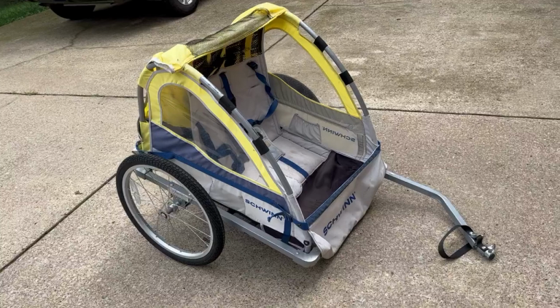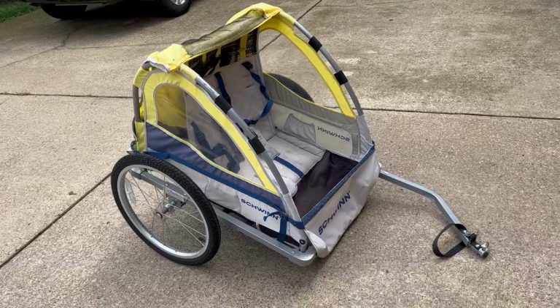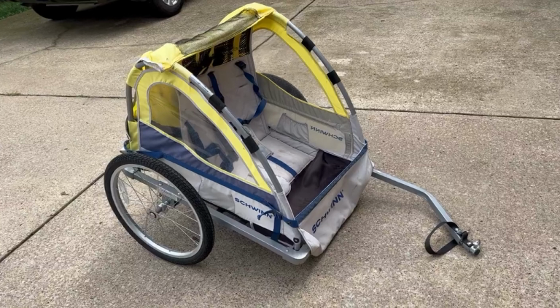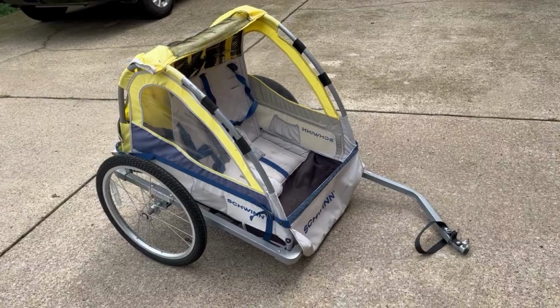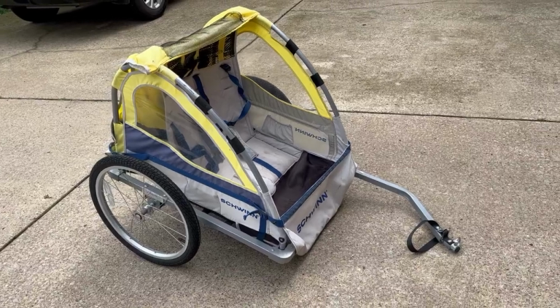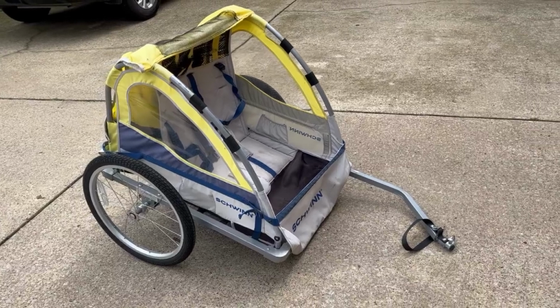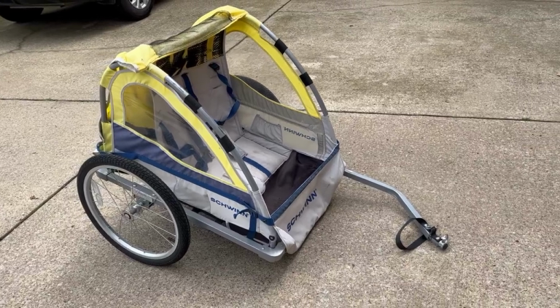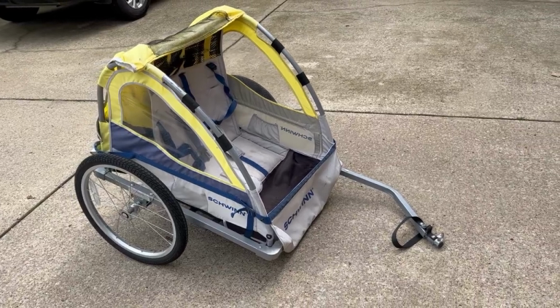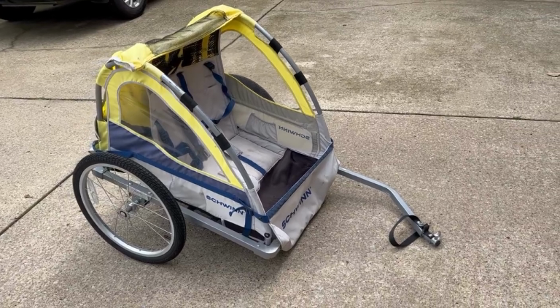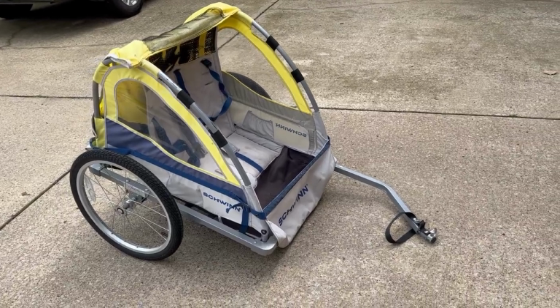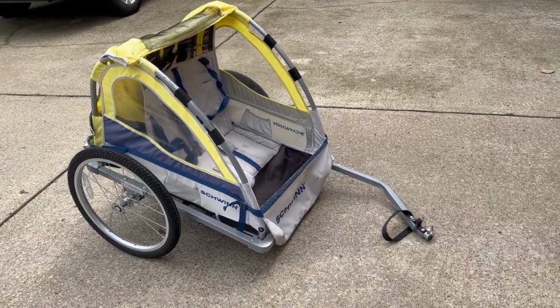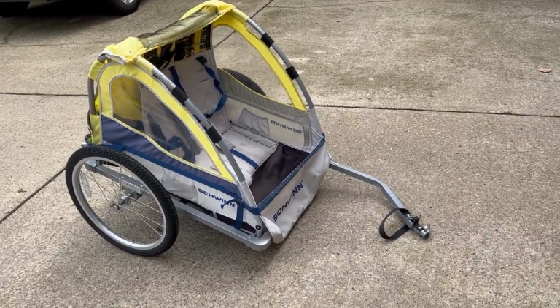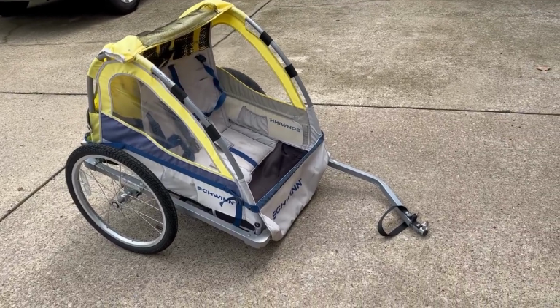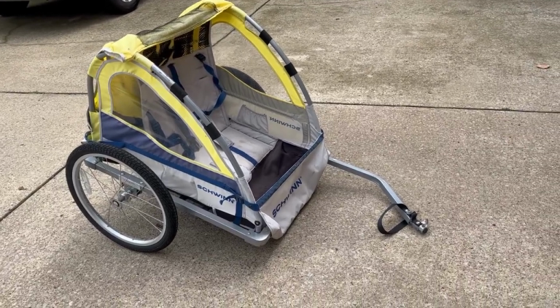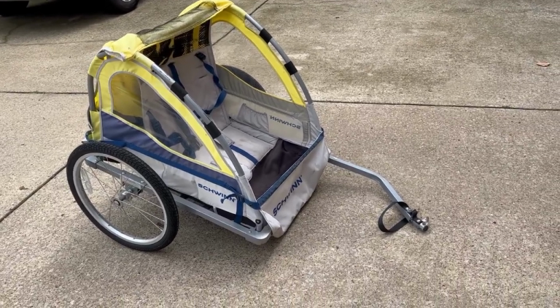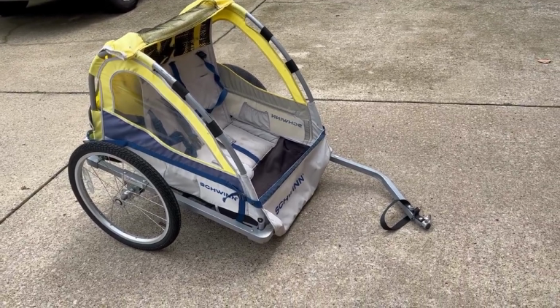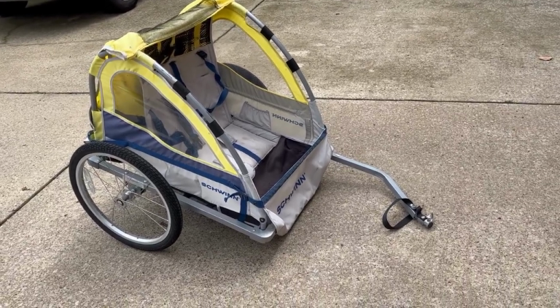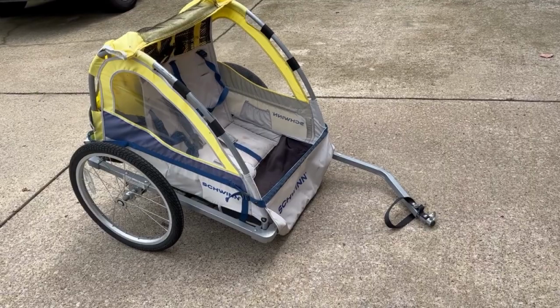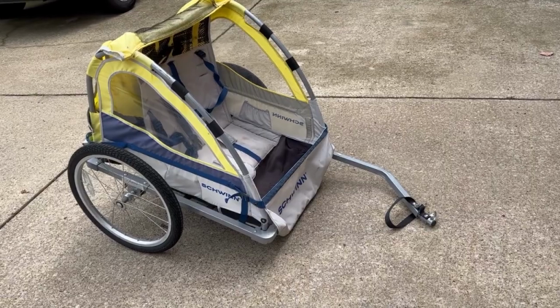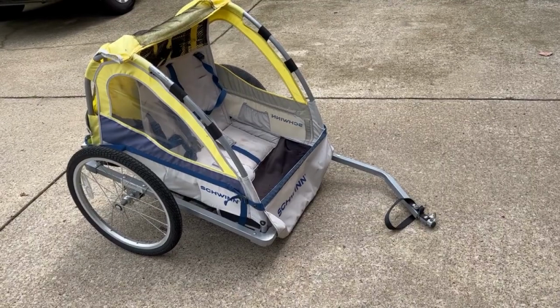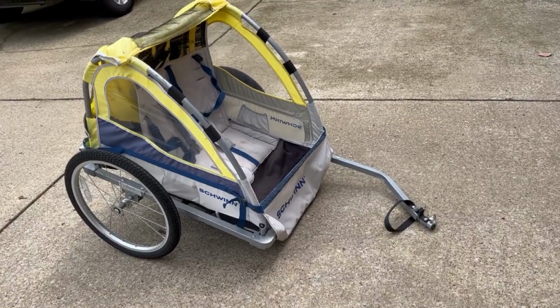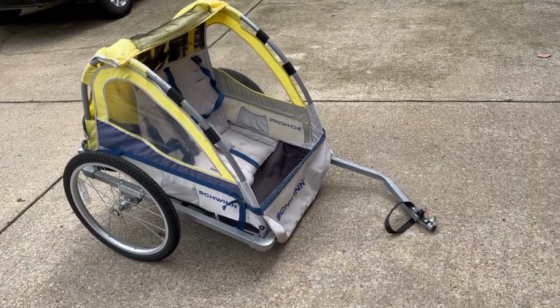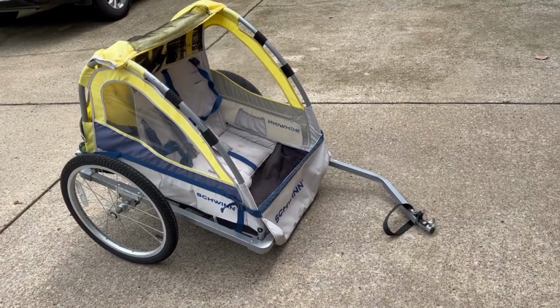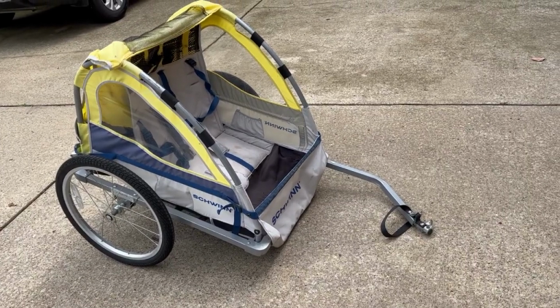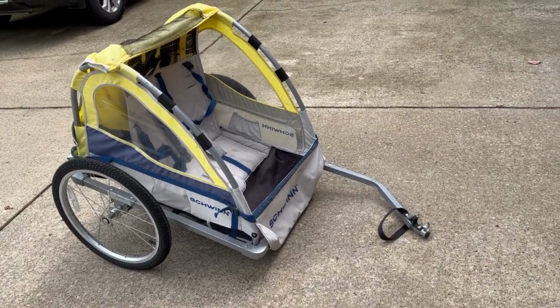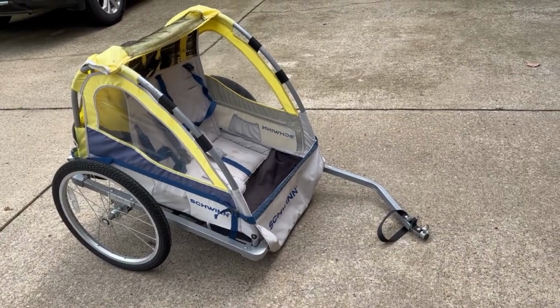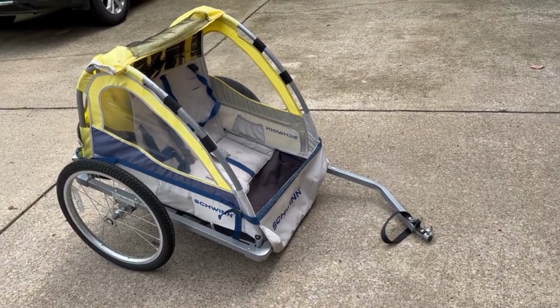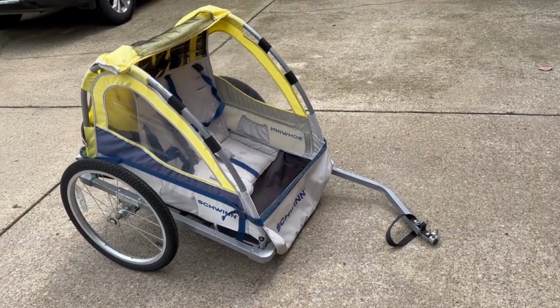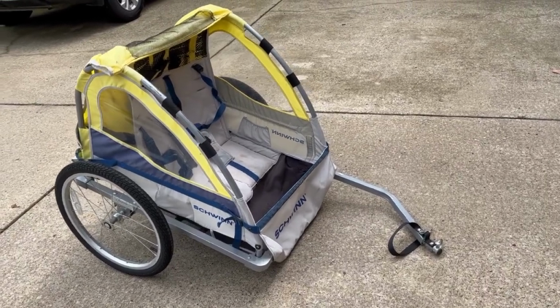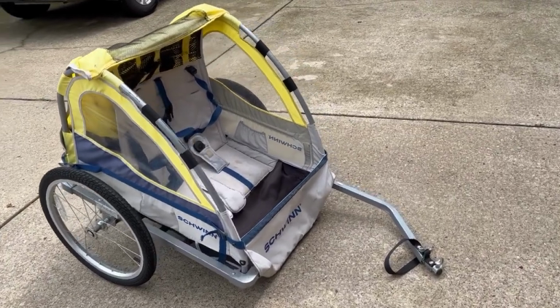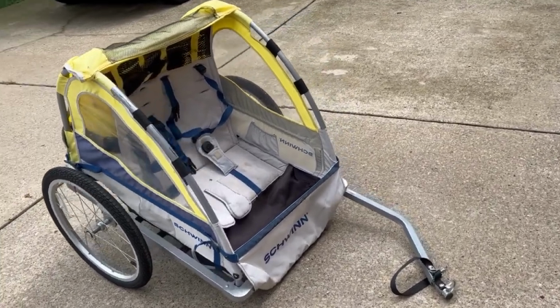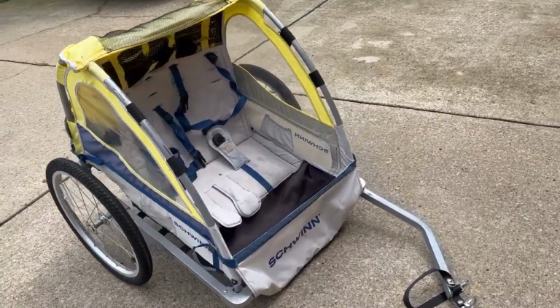Hey guys, it's Allison. I just wanted to go over what I think about this Schwinn Echo baby carrier that goes on the back of your bike. This is the two-seater.